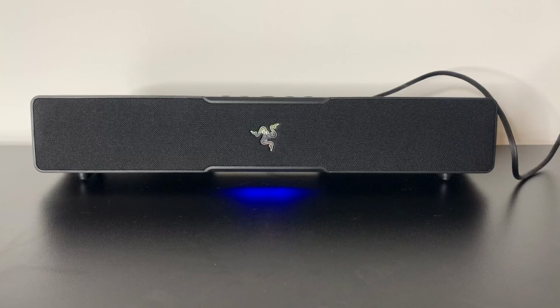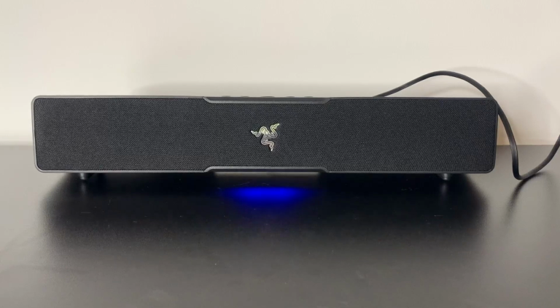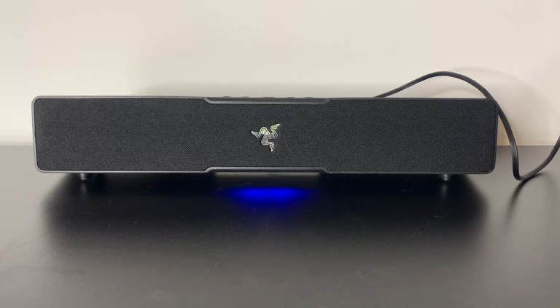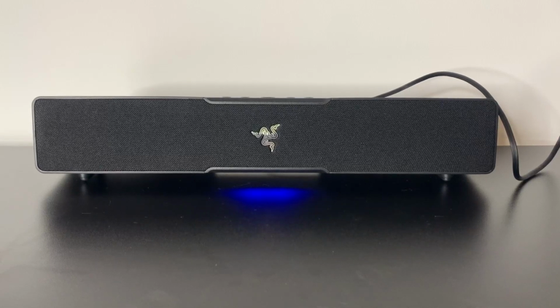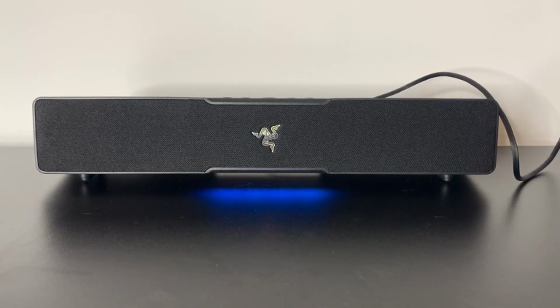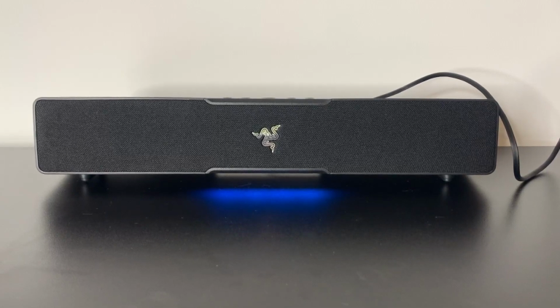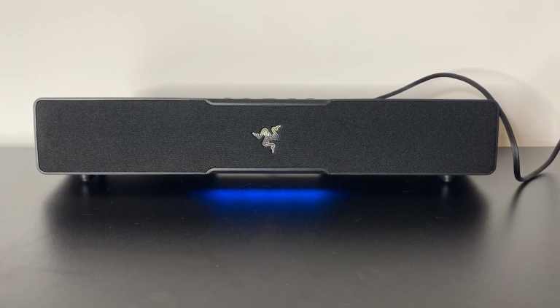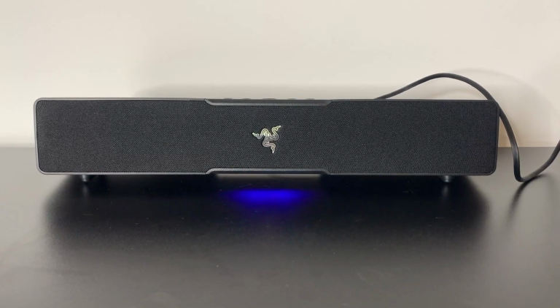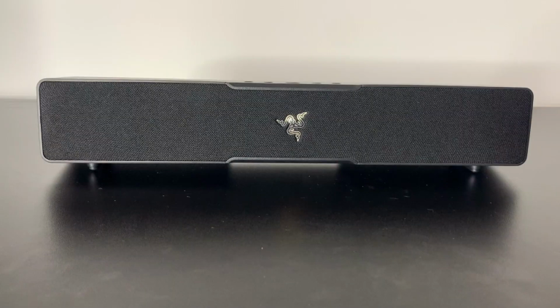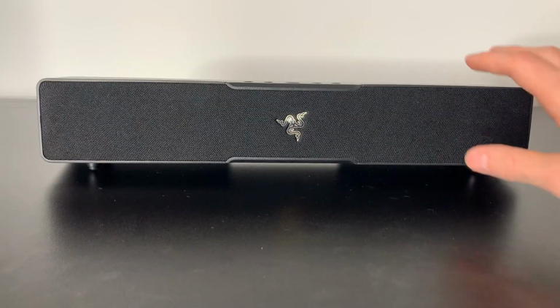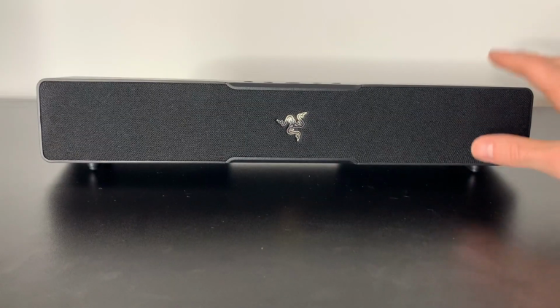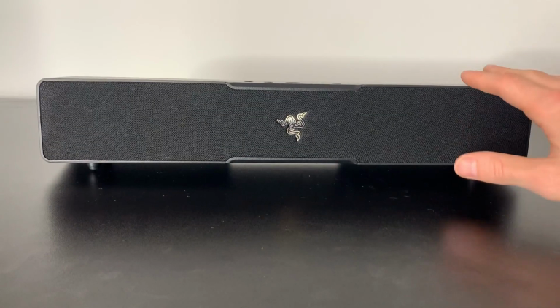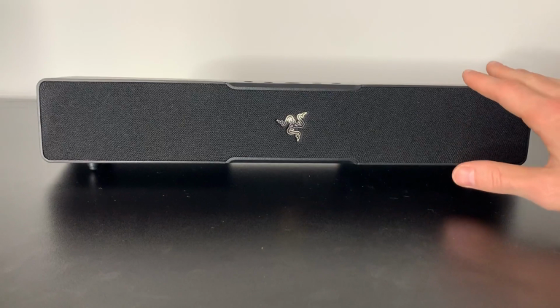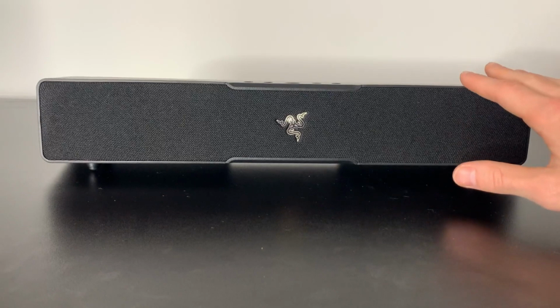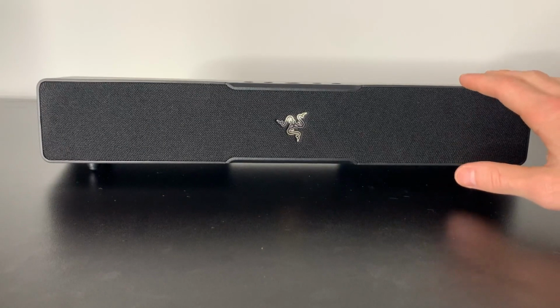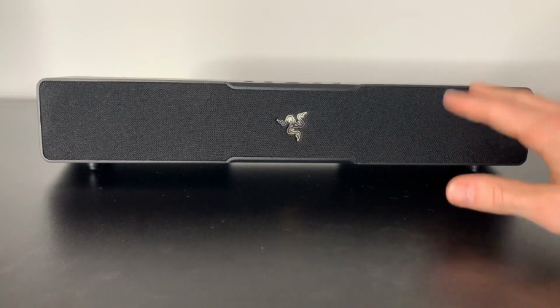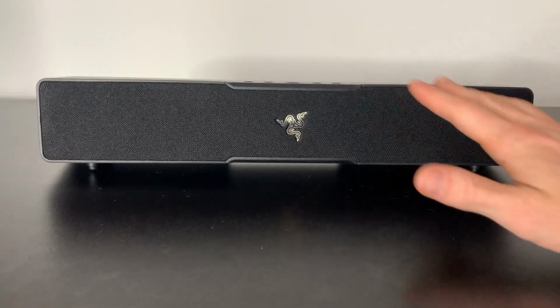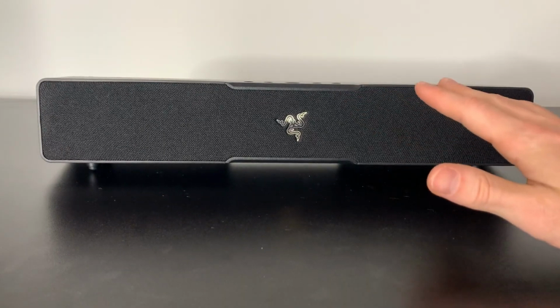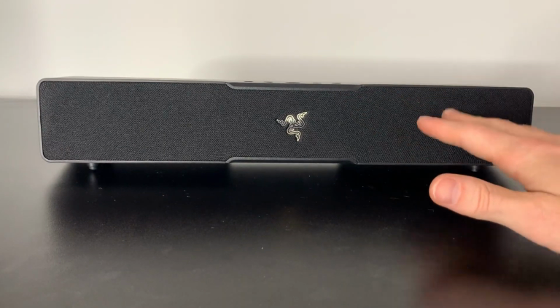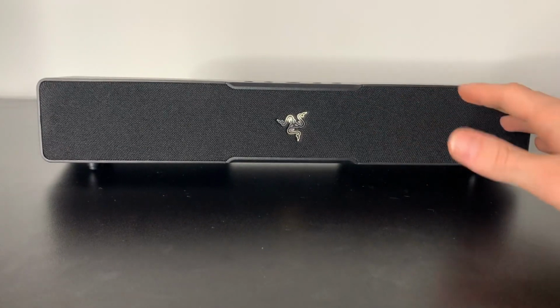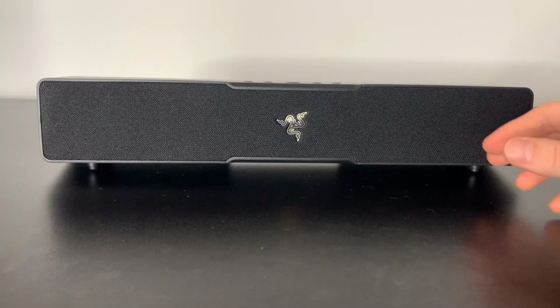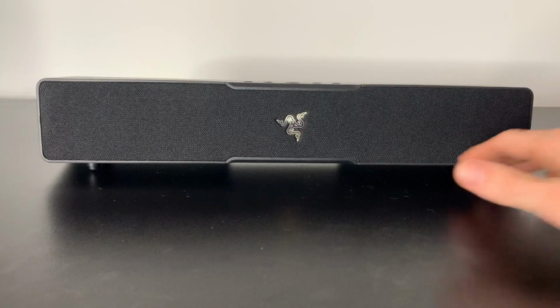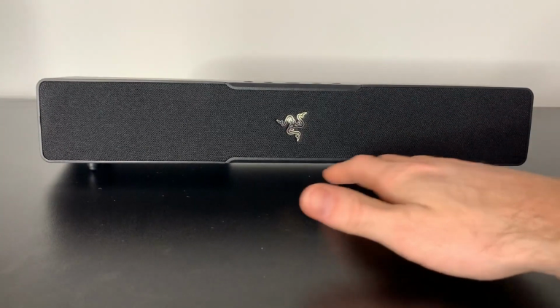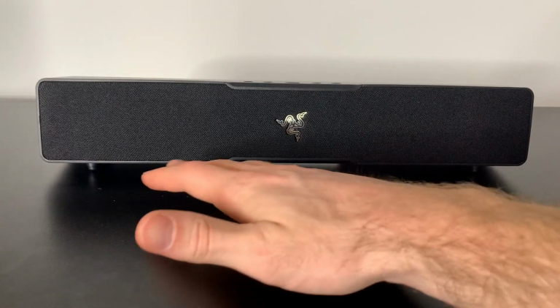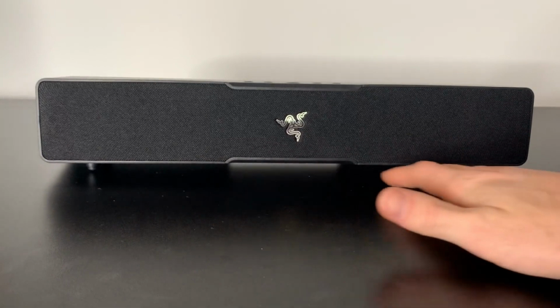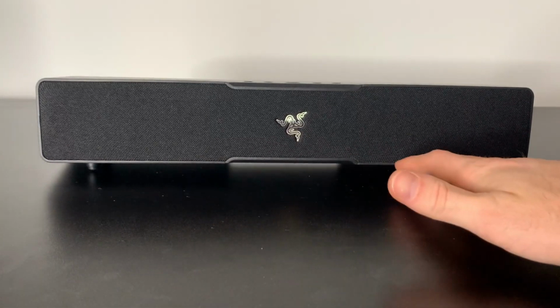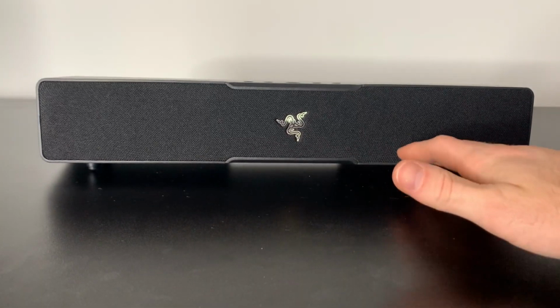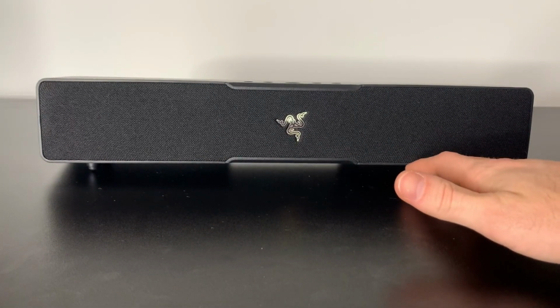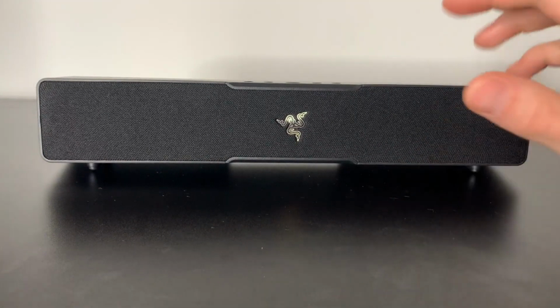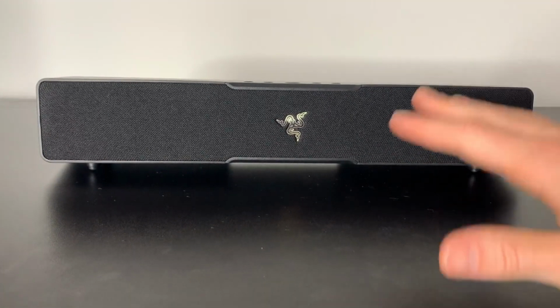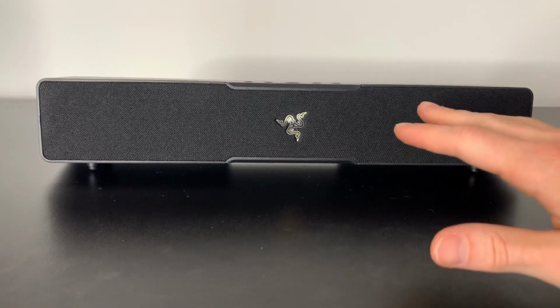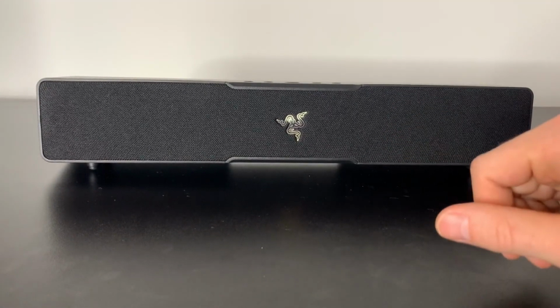Let's review the Razer Leviathan V2X. This is the real deal PC sound bar. I love how modern it looks — it's super sleek. You have awesome lights that are in tune with the sounds, and it's super easy to connect.